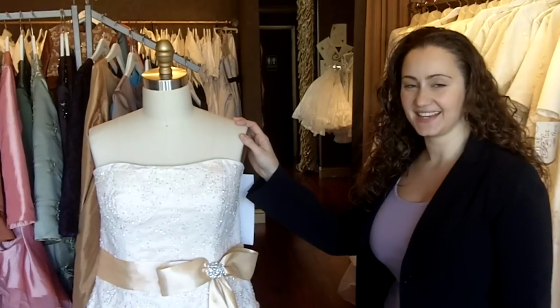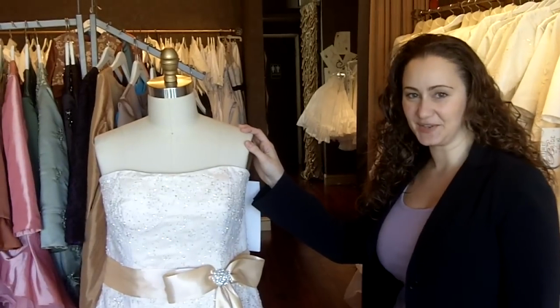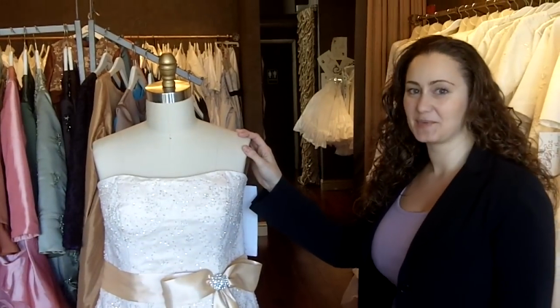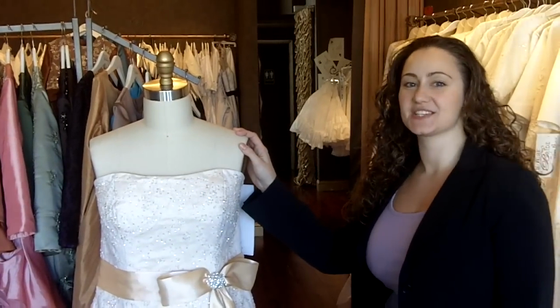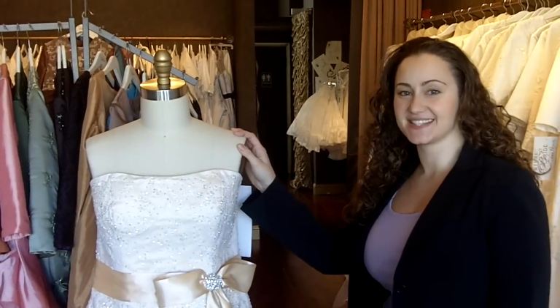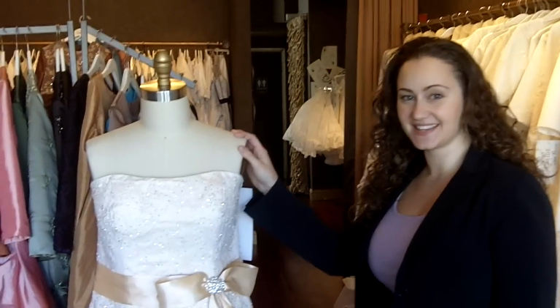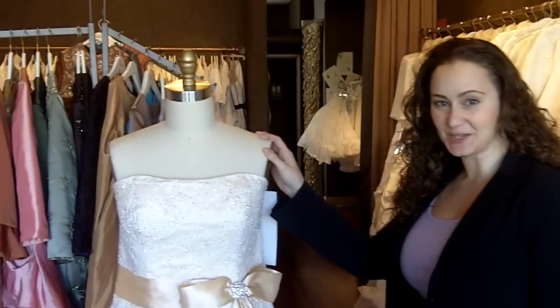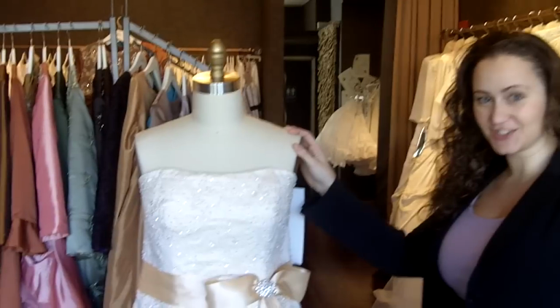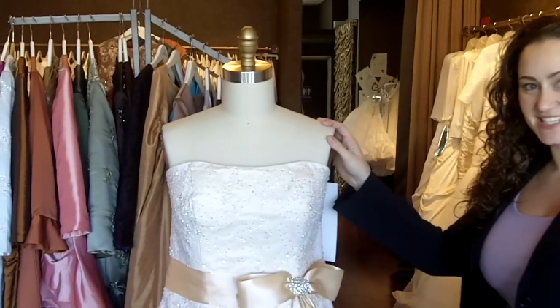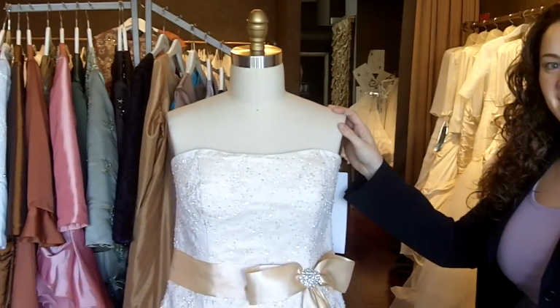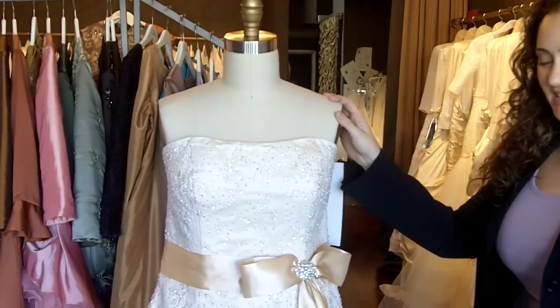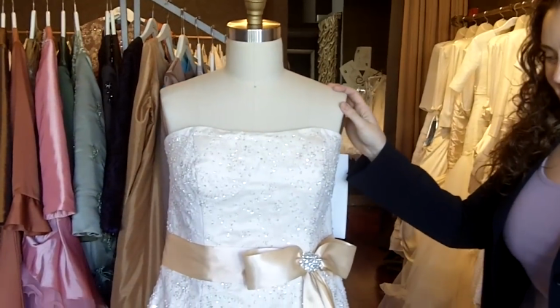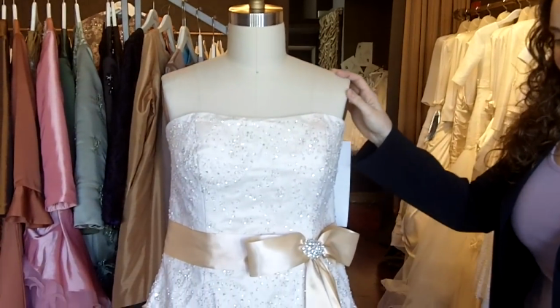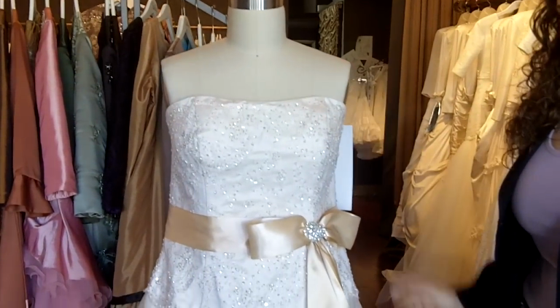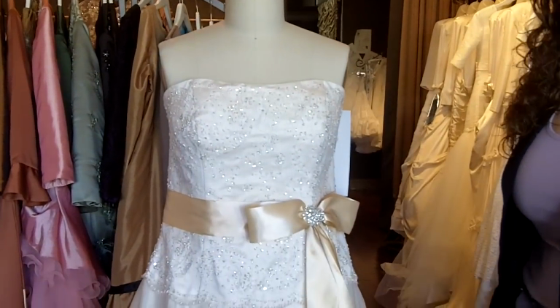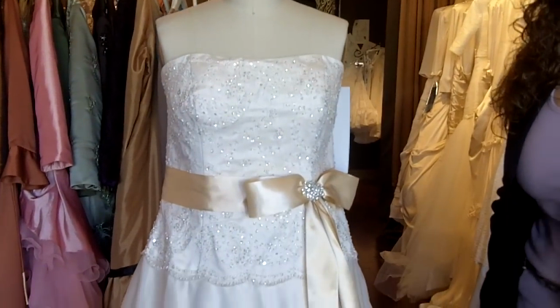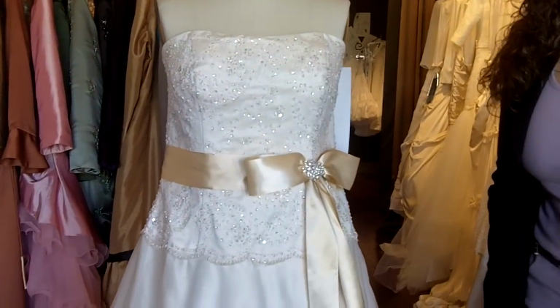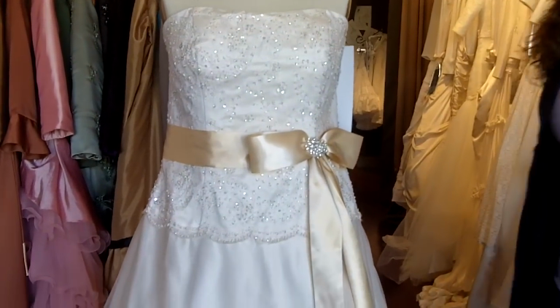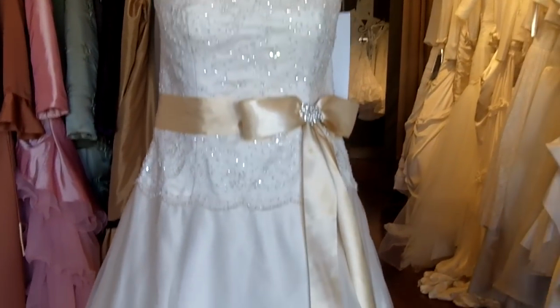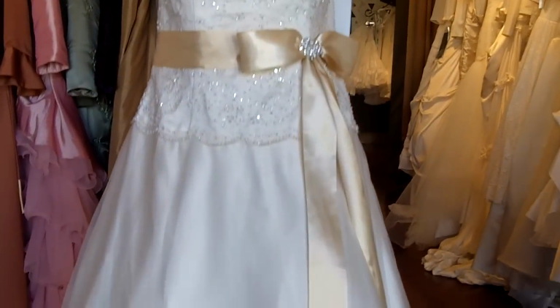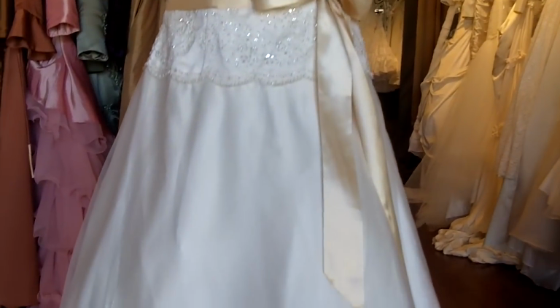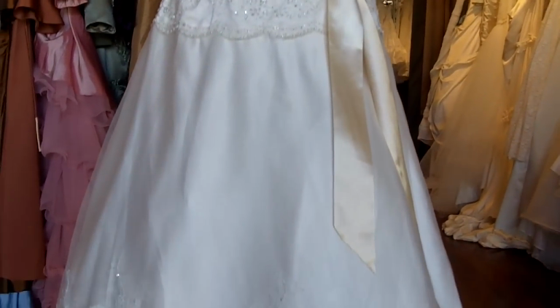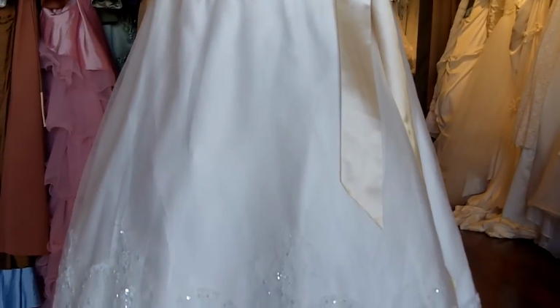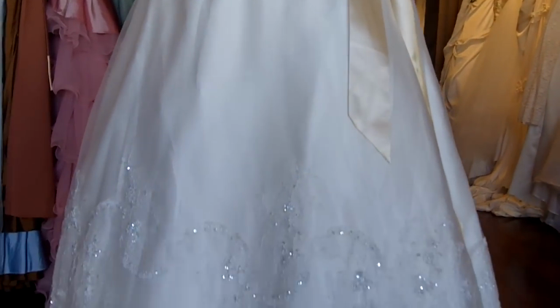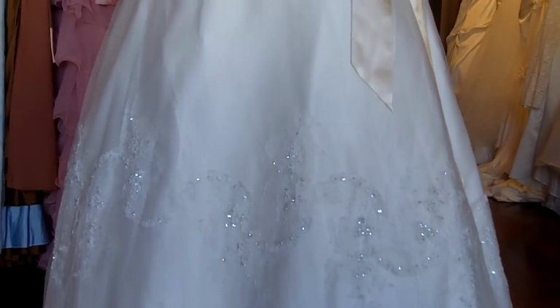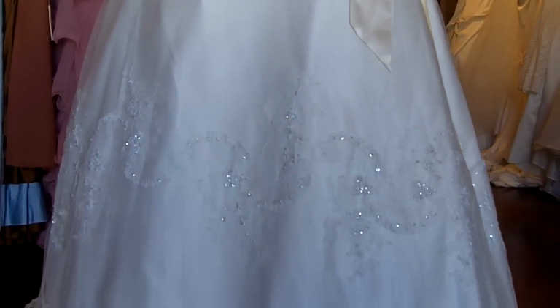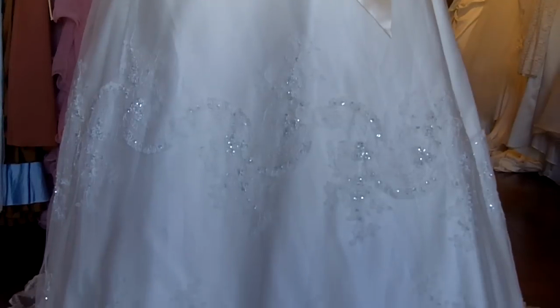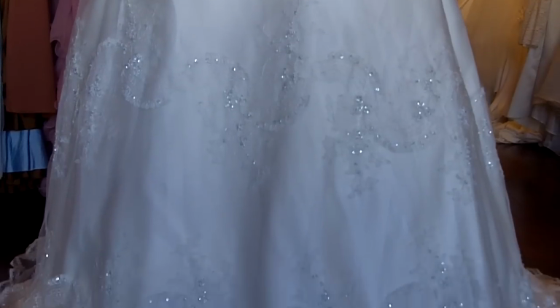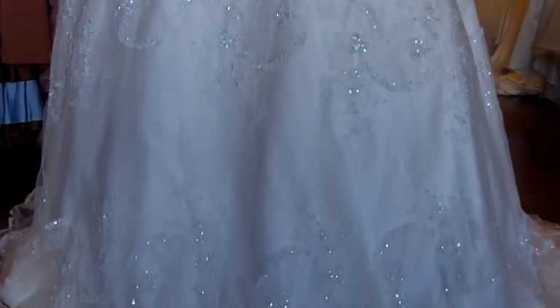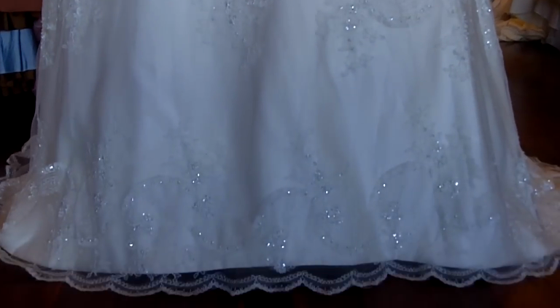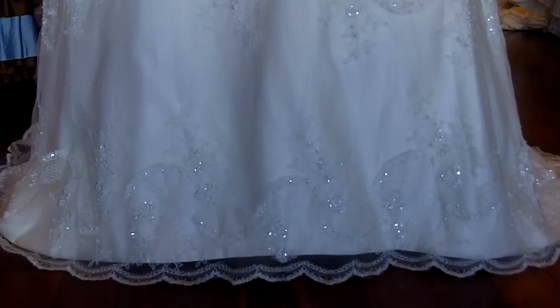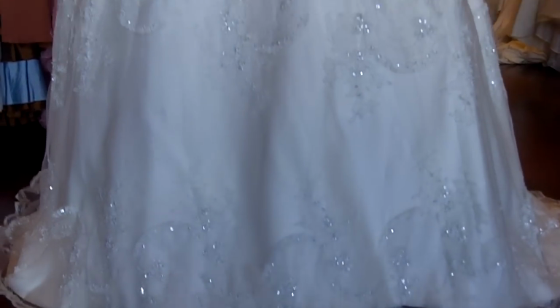Hi, I'm Tova from Wedding Dress Fantasy. Thank you so much for joining us today. Today I will talk about GOWD69. This dress is available on our website under the category Gold Wedding Dresses.